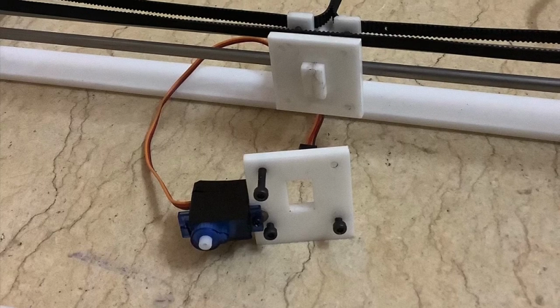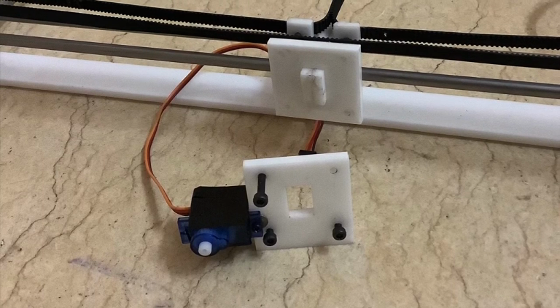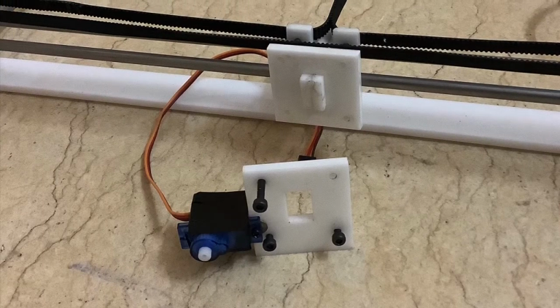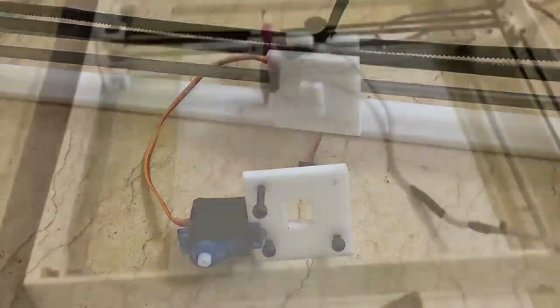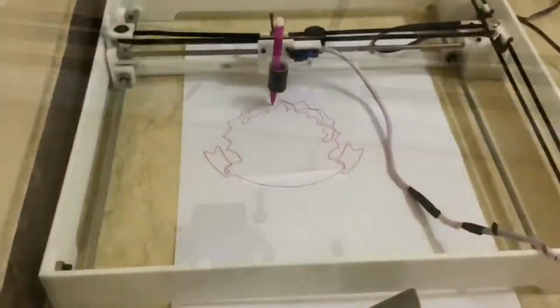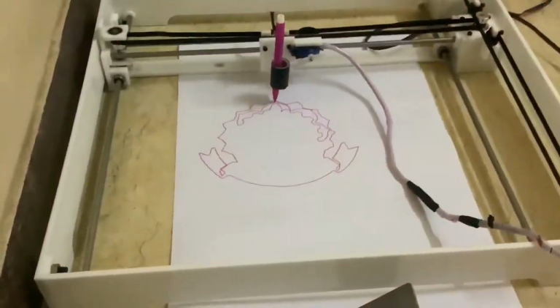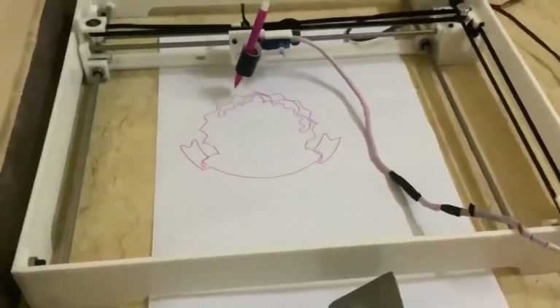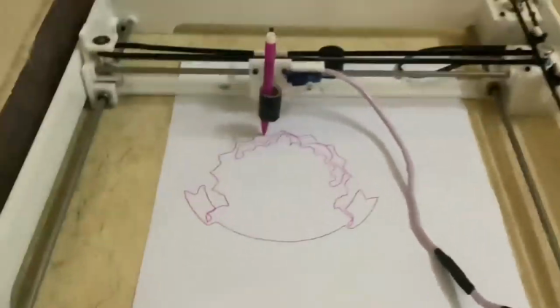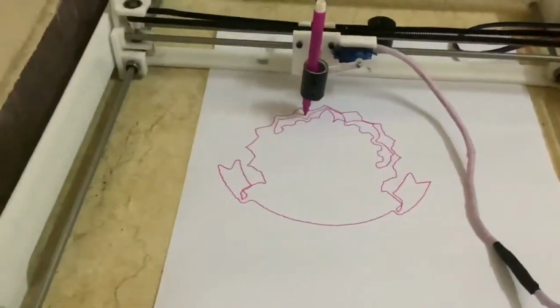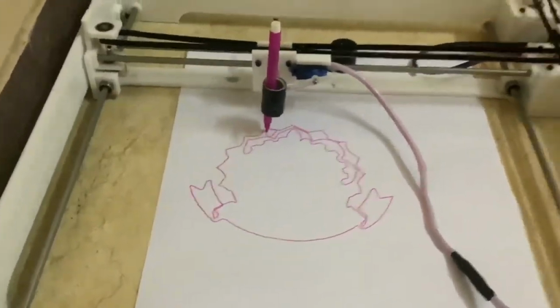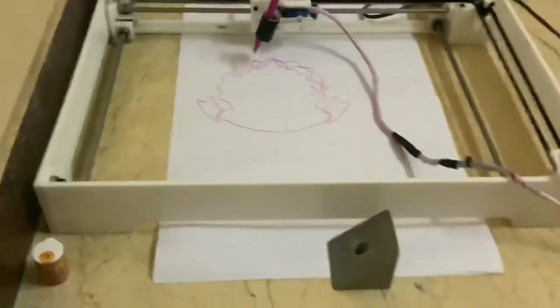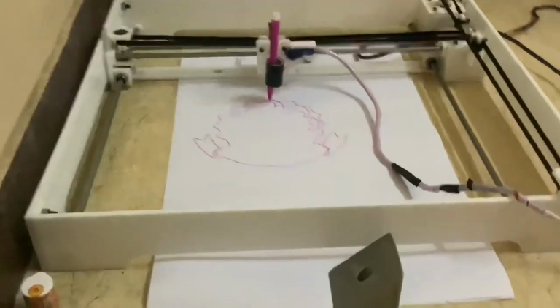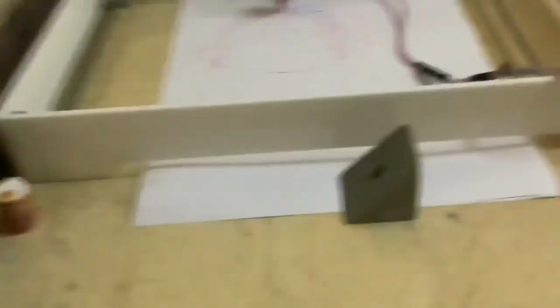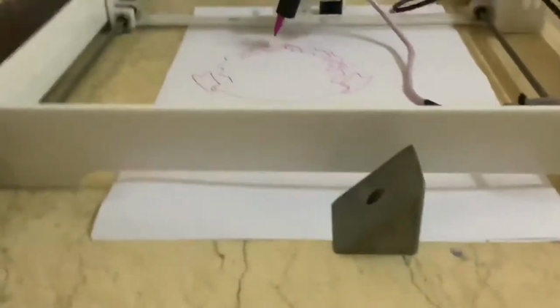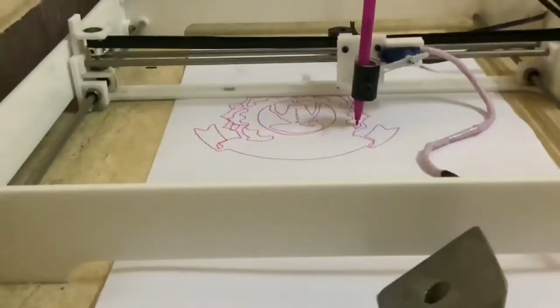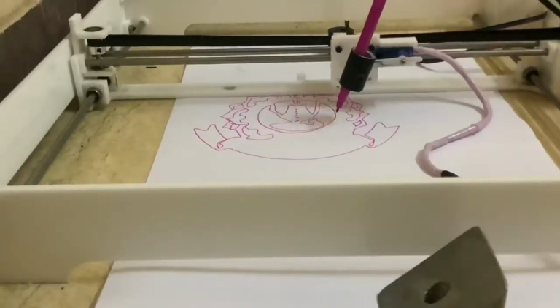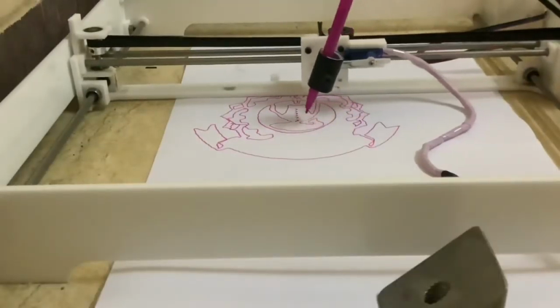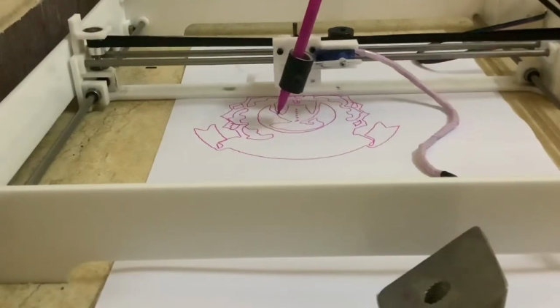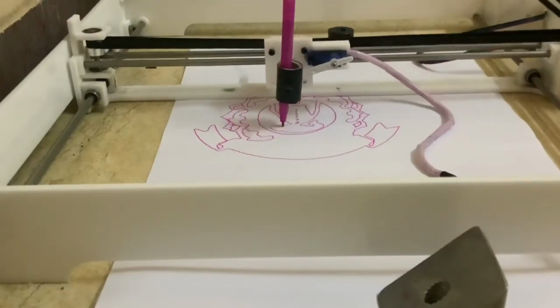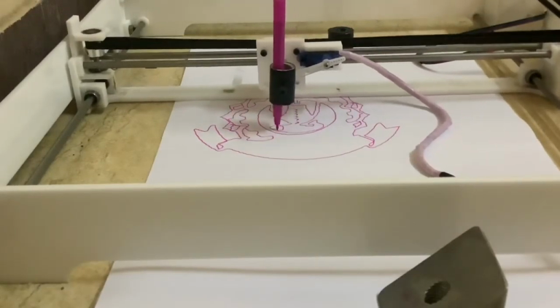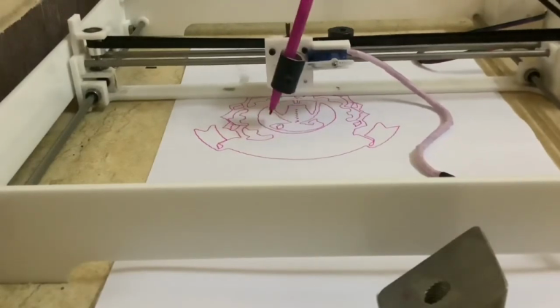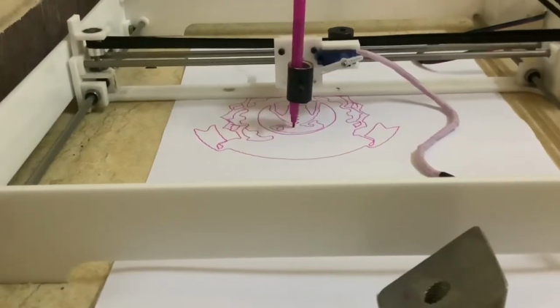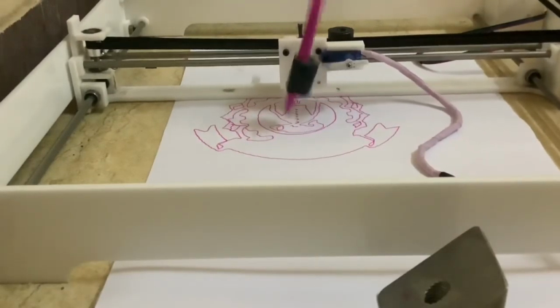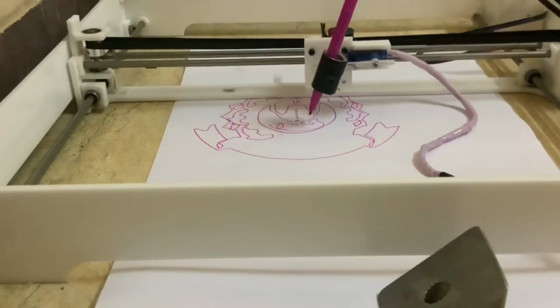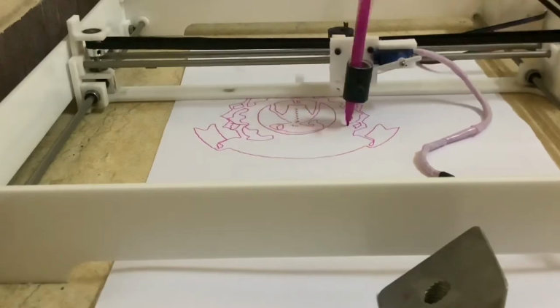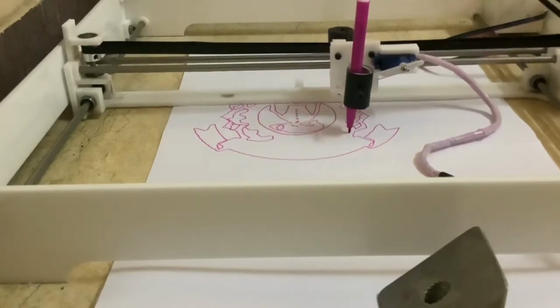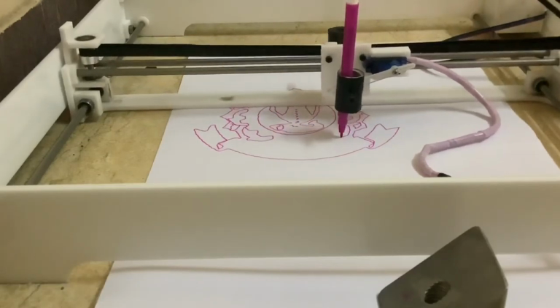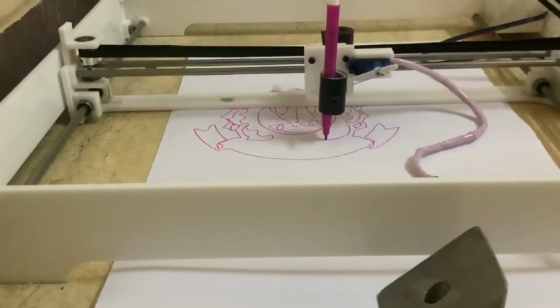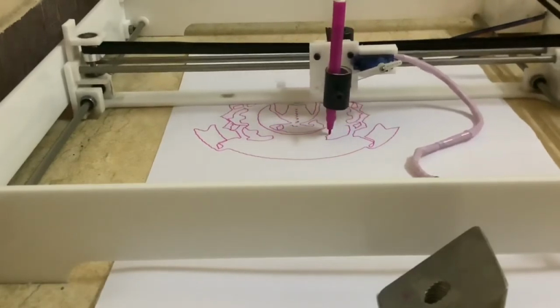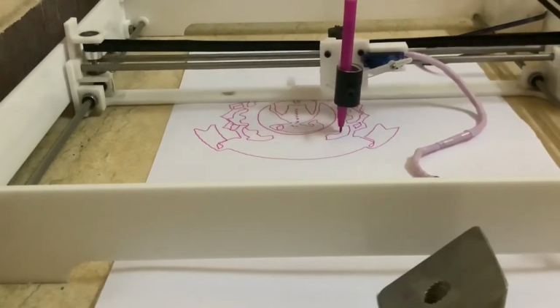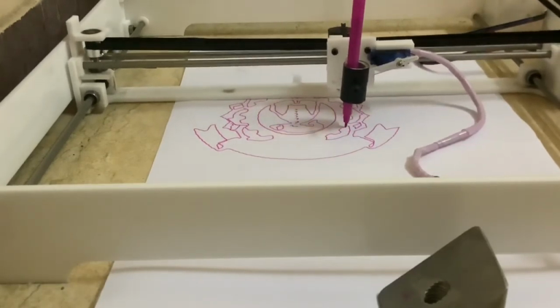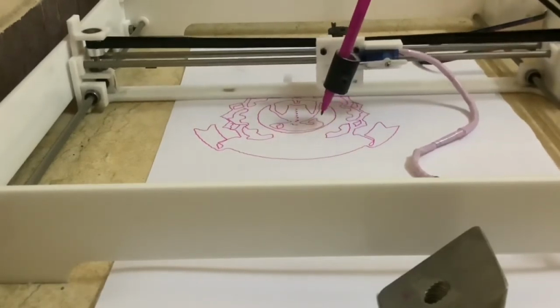I am very happy to see this. As I said, the circuit connection is very simple — I have given it in the description. Right now, in this video, it is drawing our institution's logo.